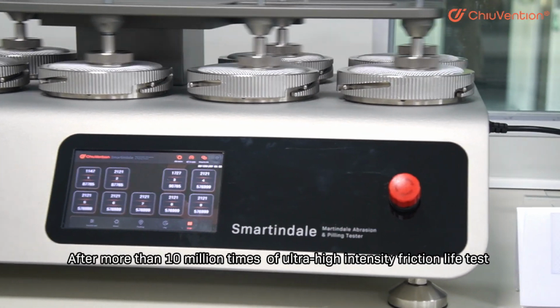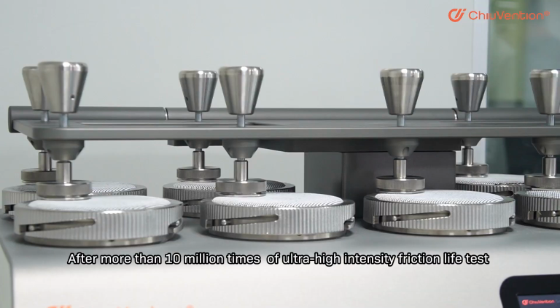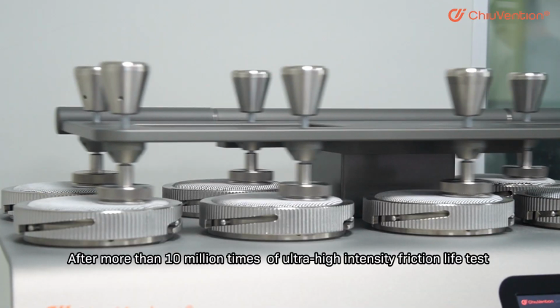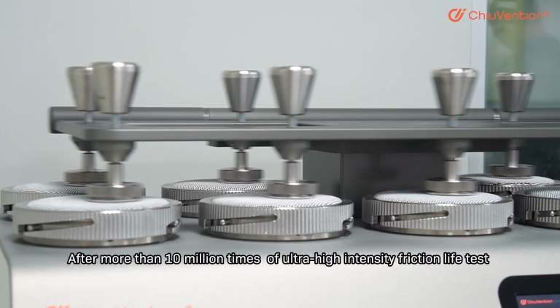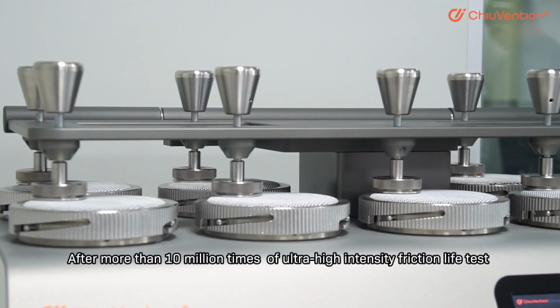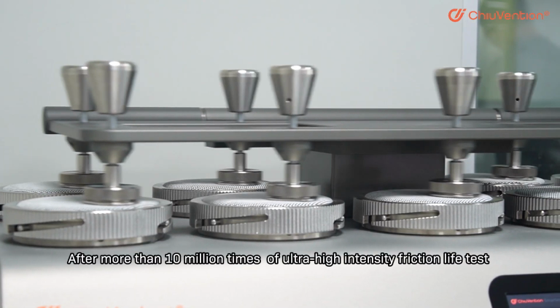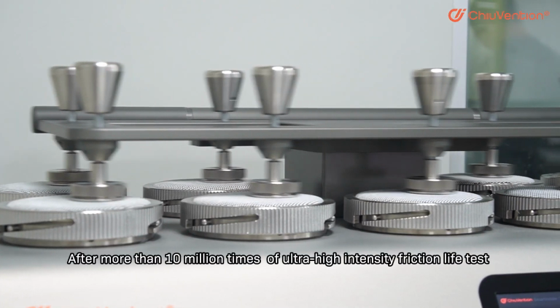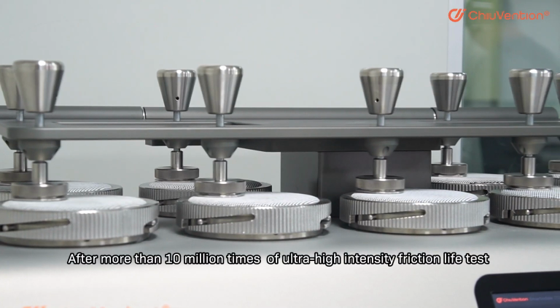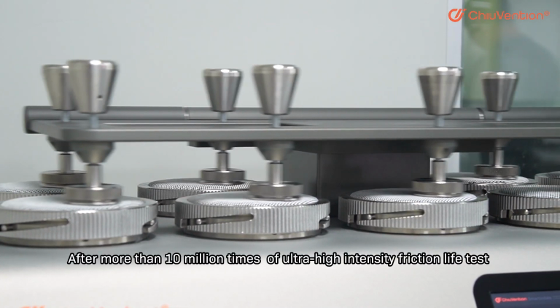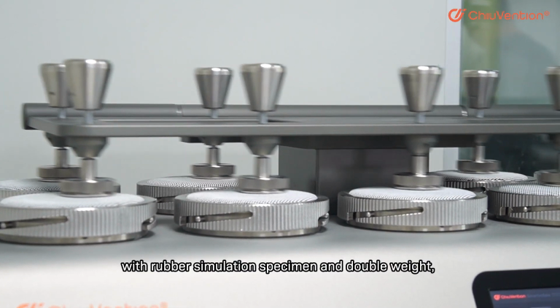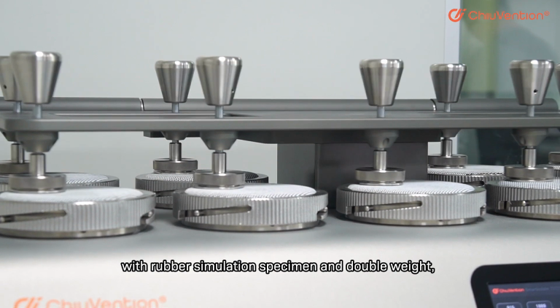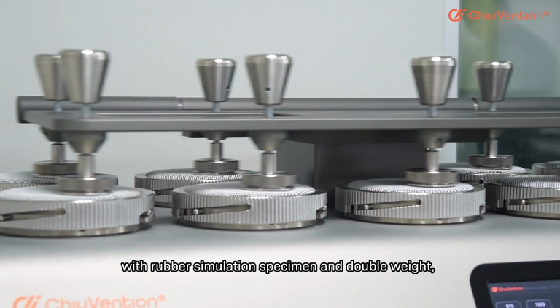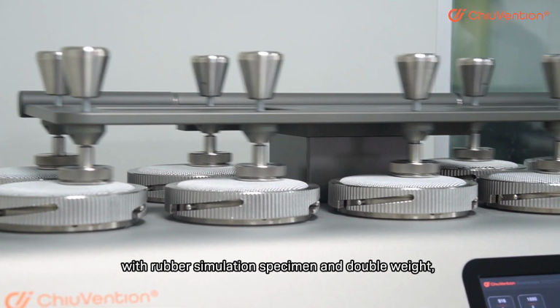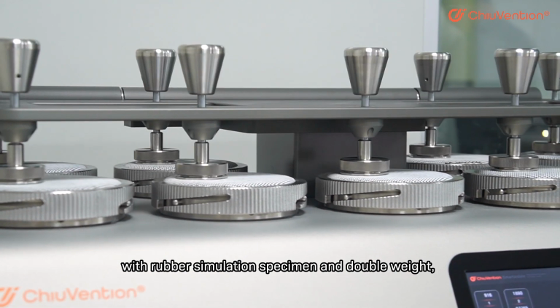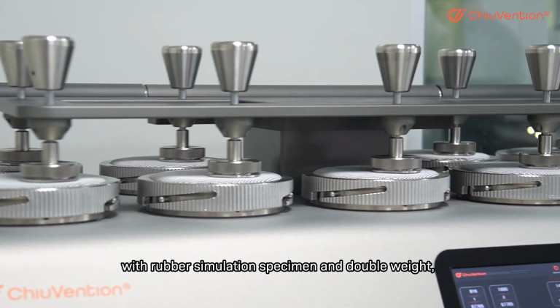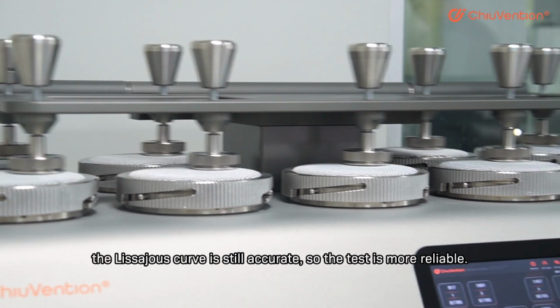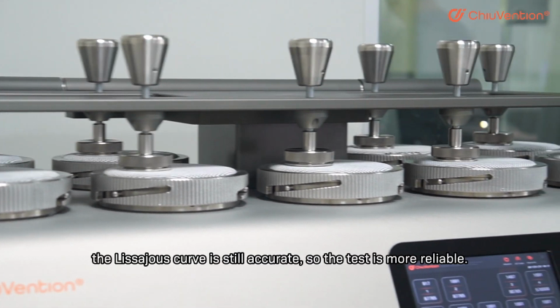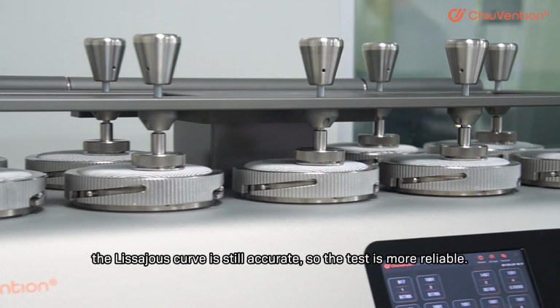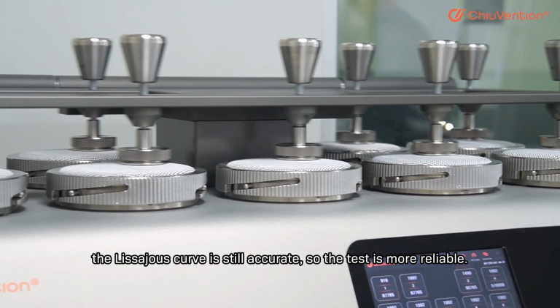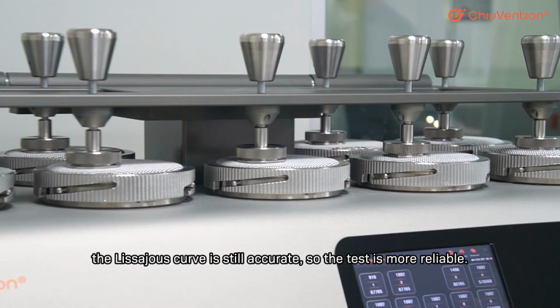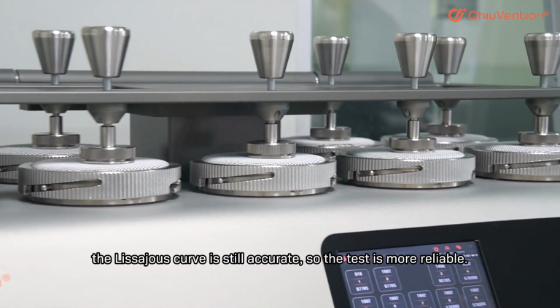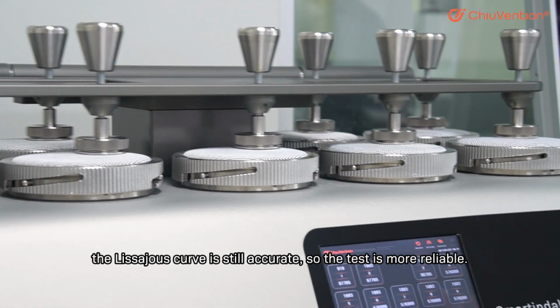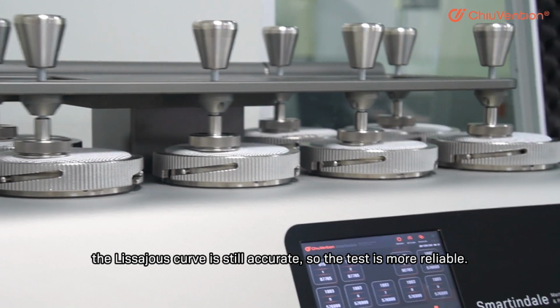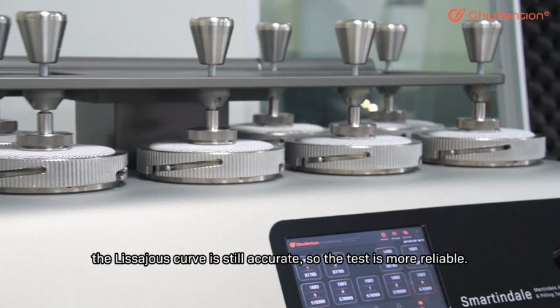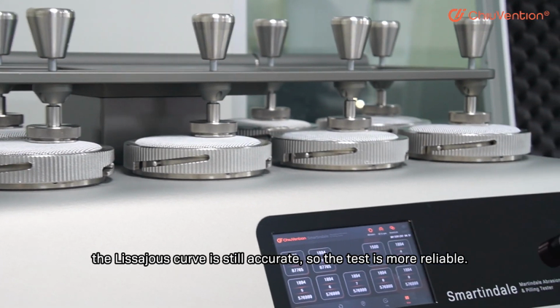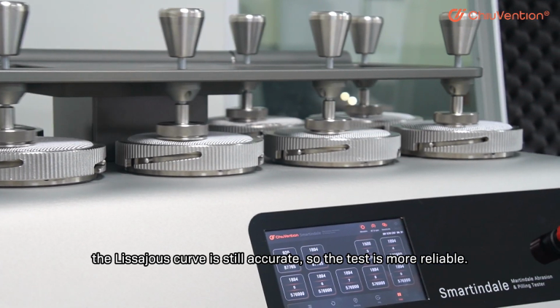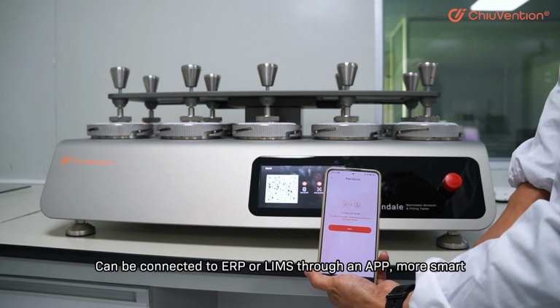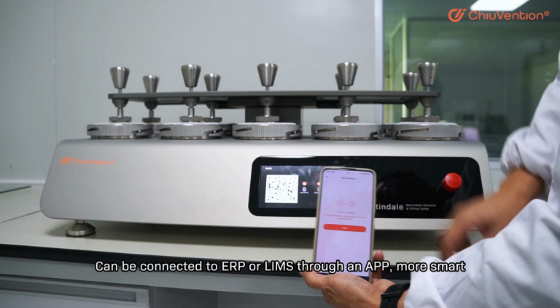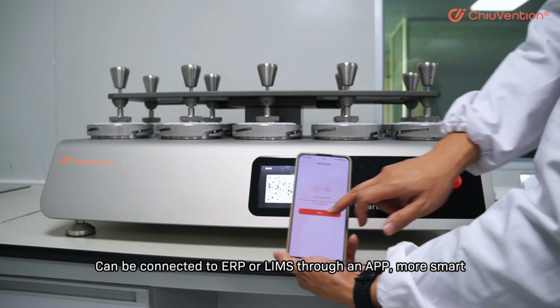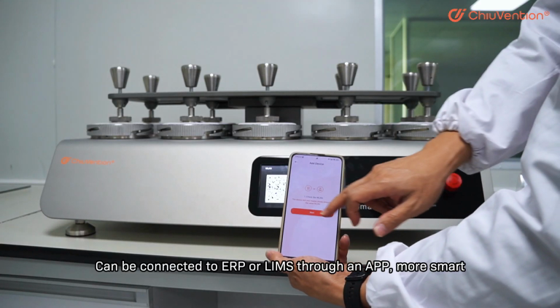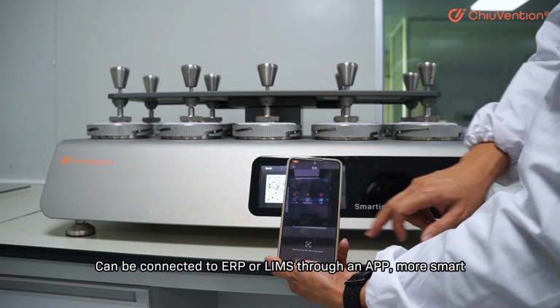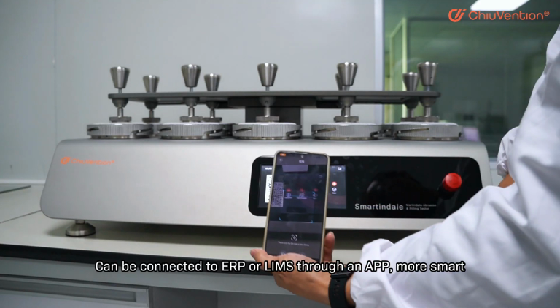After more than 10 million times of ultra-high intensity friction test with rubber simulation specimen and double weight, the Lissajous curve is still accurate, so the test is more reliable. It can also be connected to ERP or LIMS through an app.